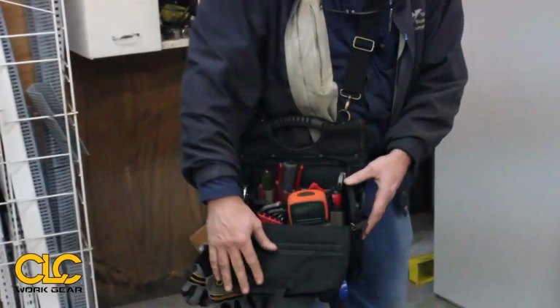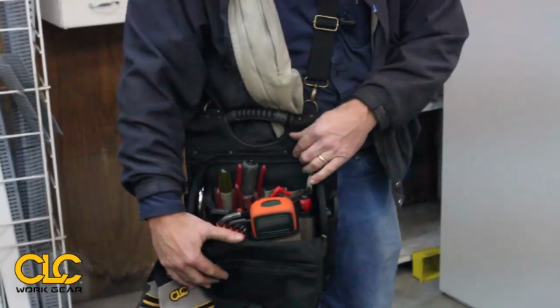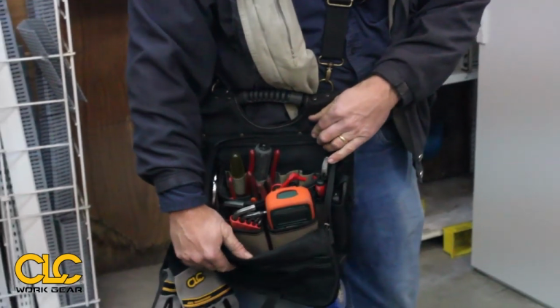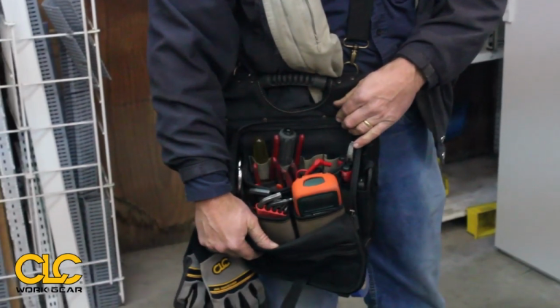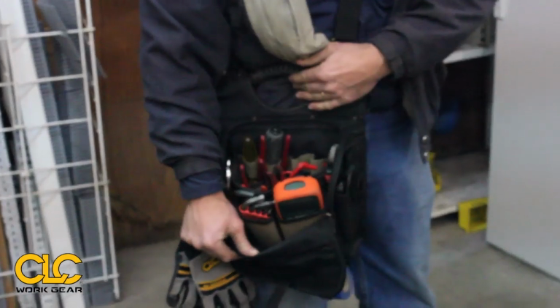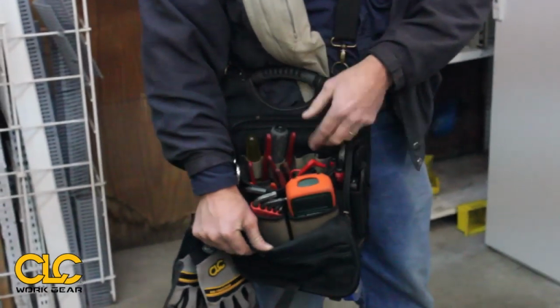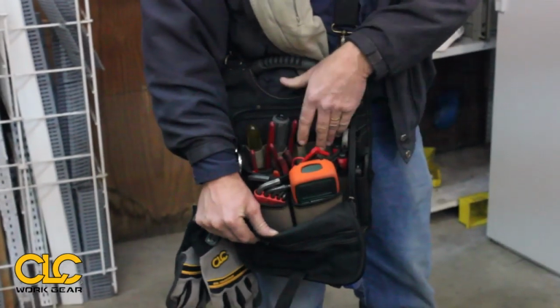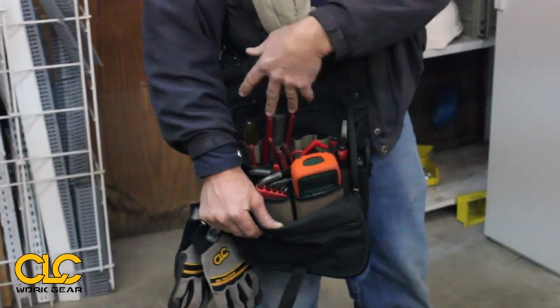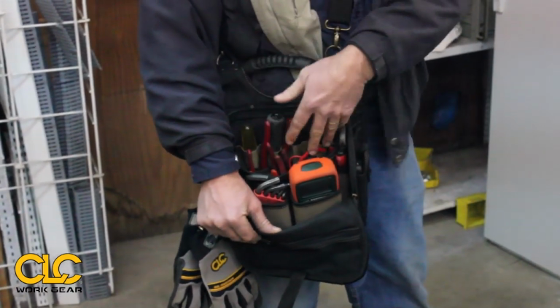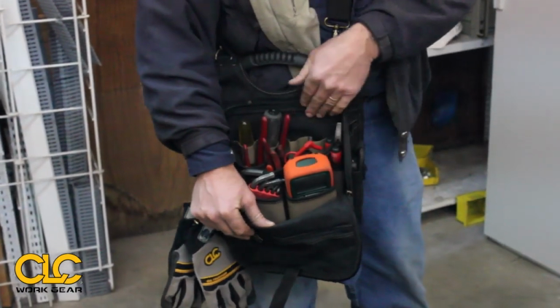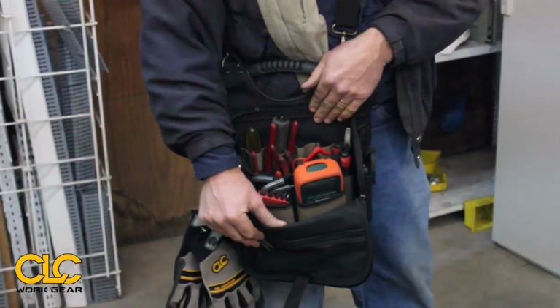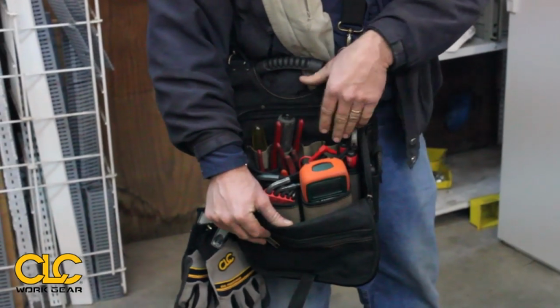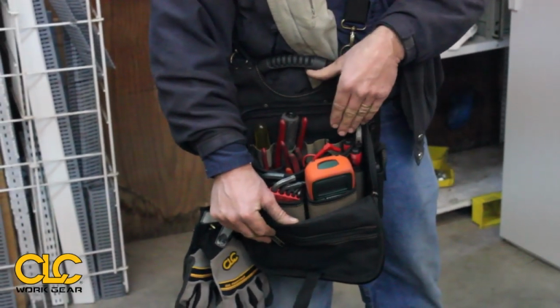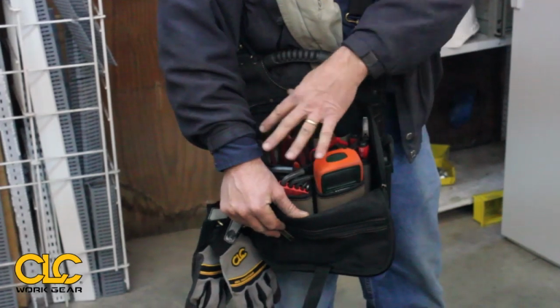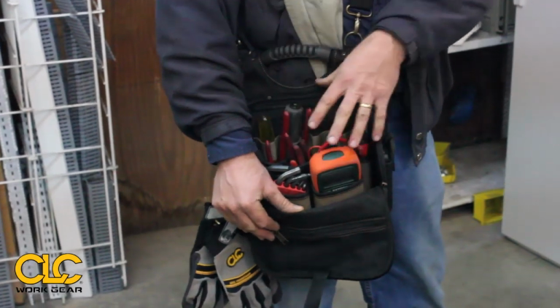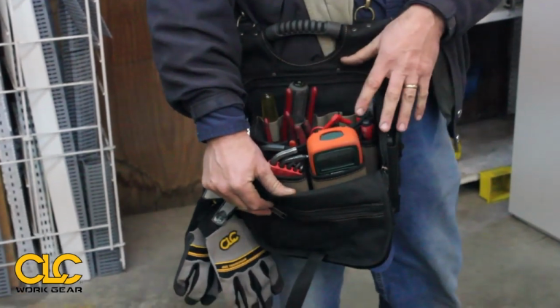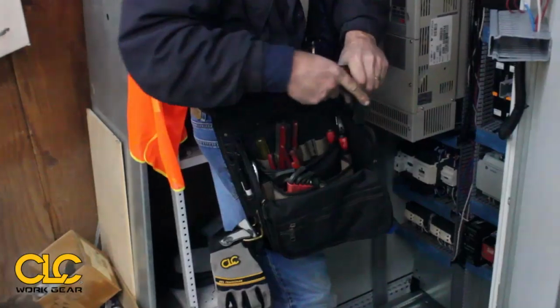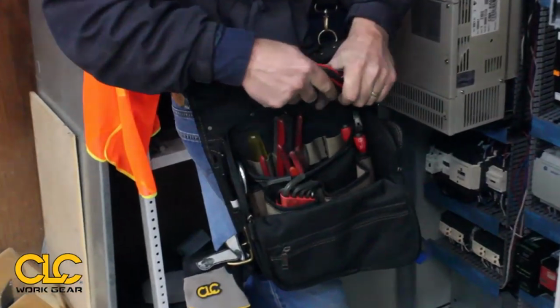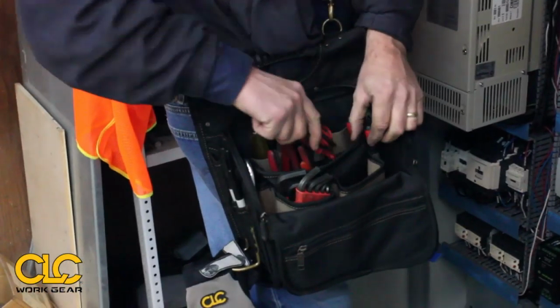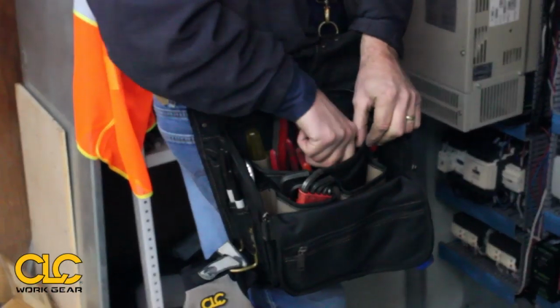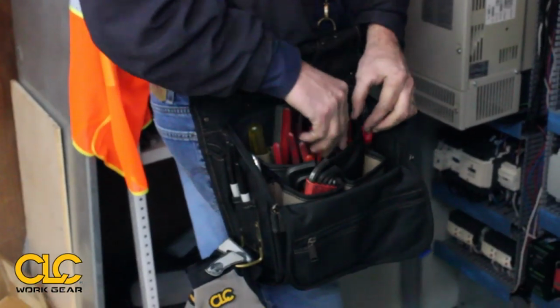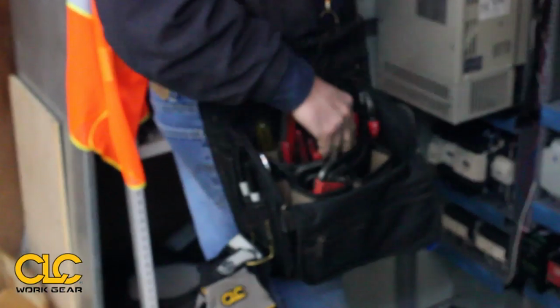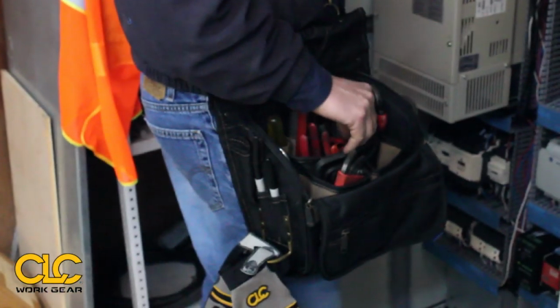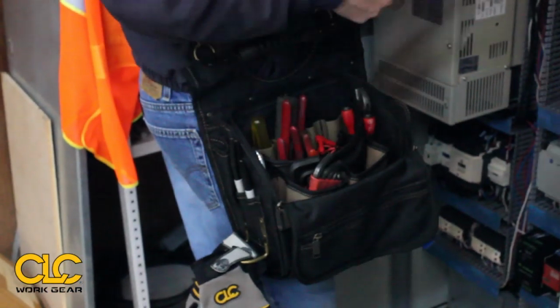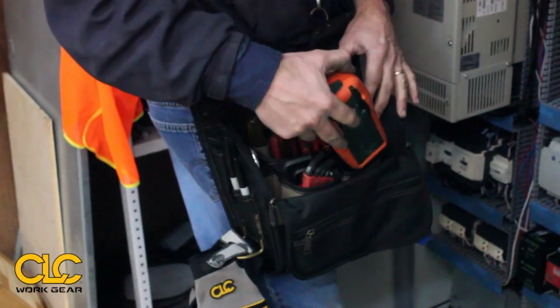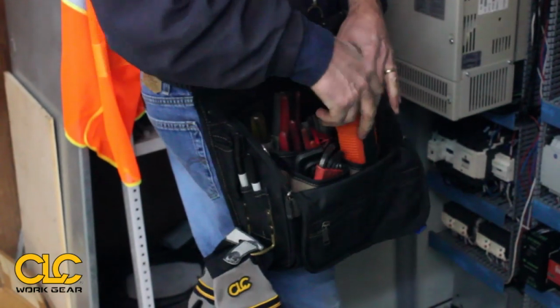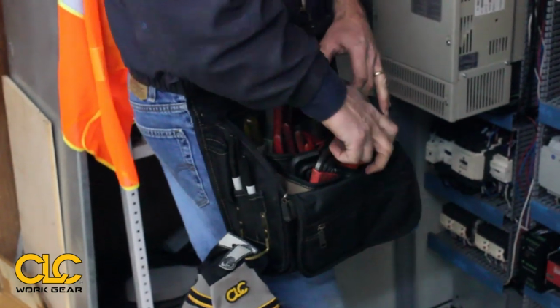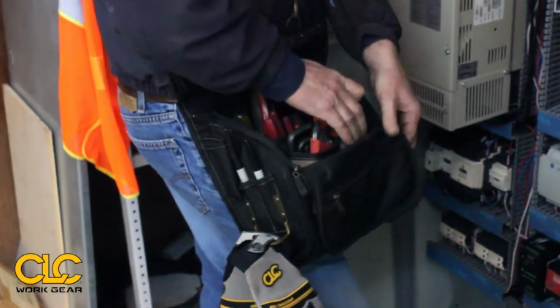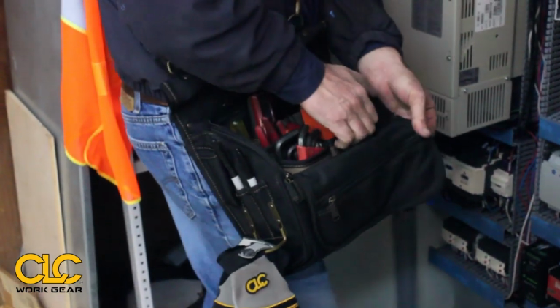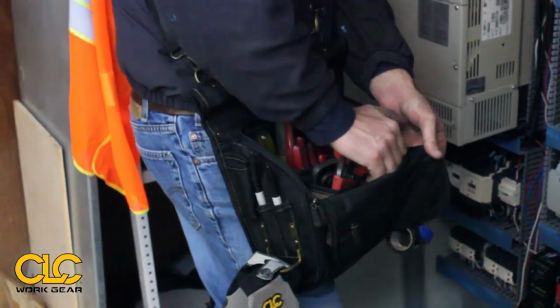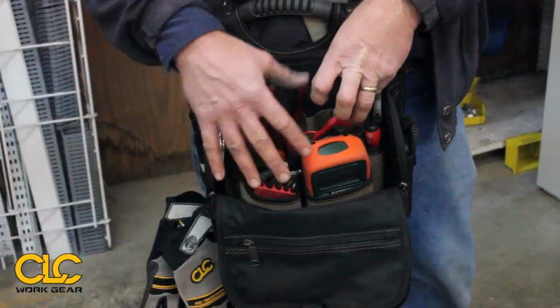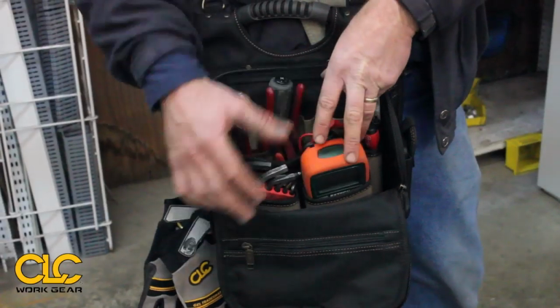As you can see here, you've got a lot of storage, a lot of different layered tiered pockets where you can put different stuff in there. Right now I've got it set up for my electrical work. We do a bunch of drilling on site, so it's great for drill bits and a drill.